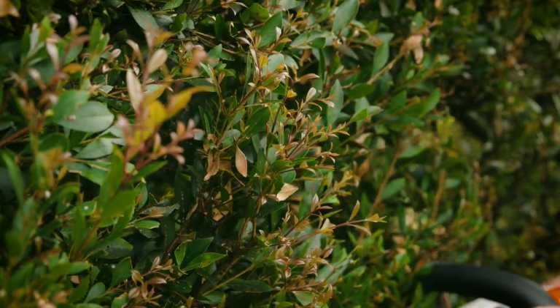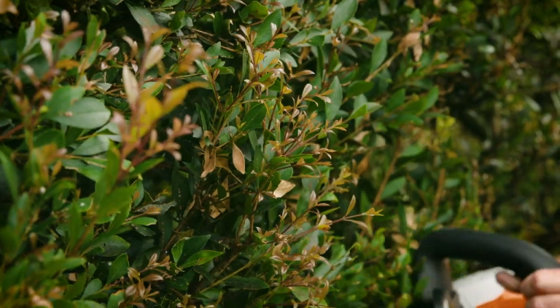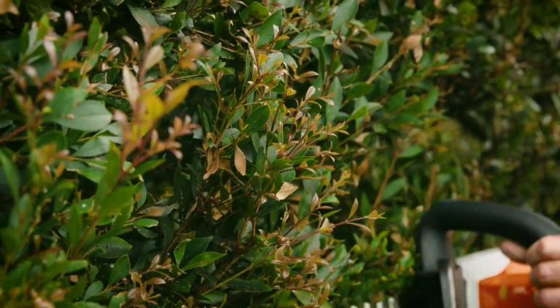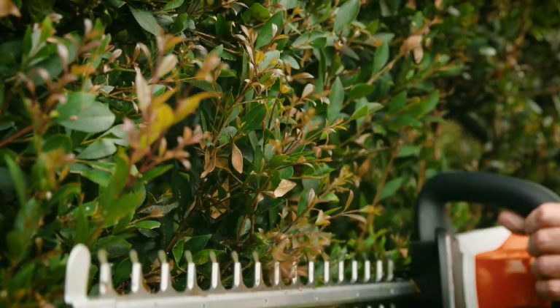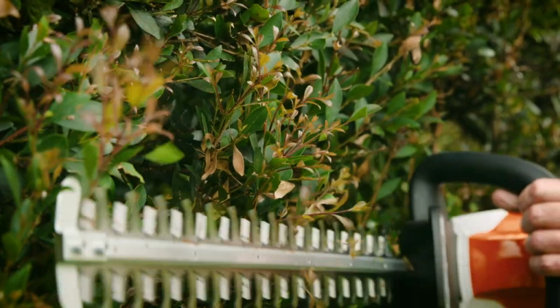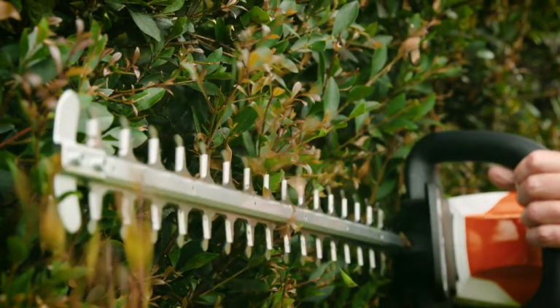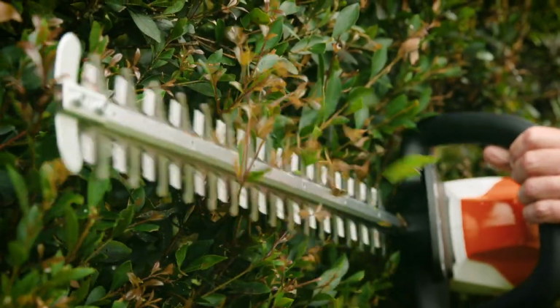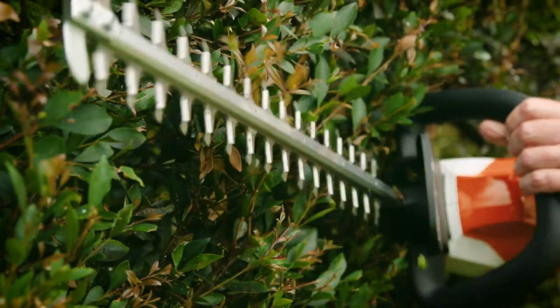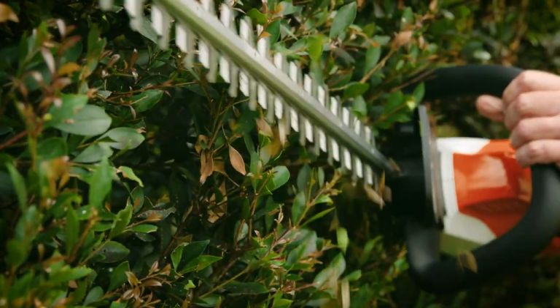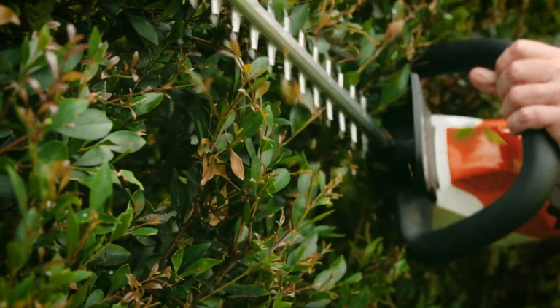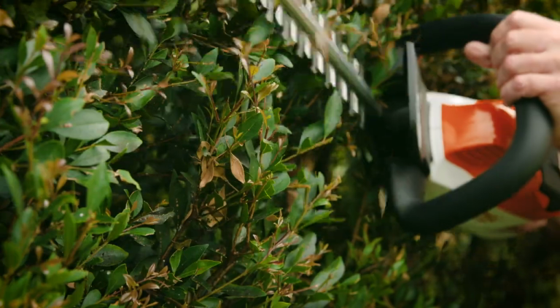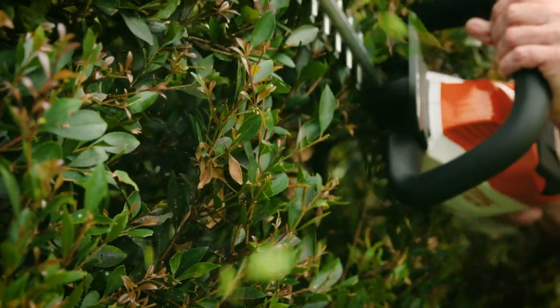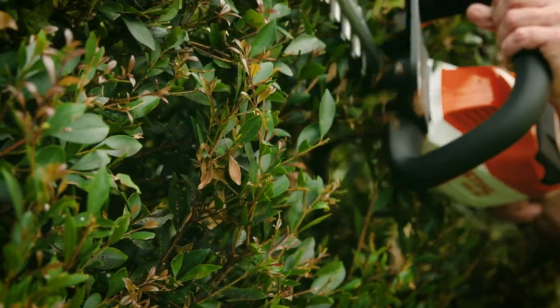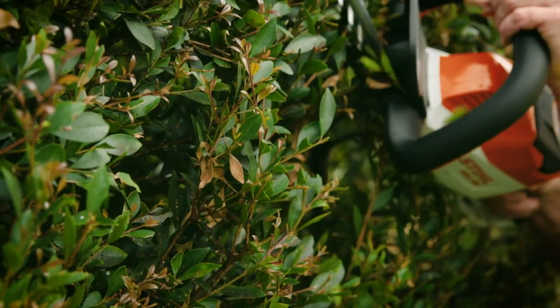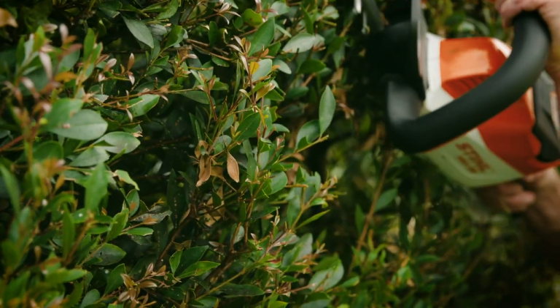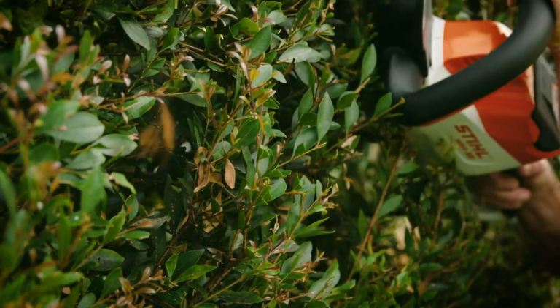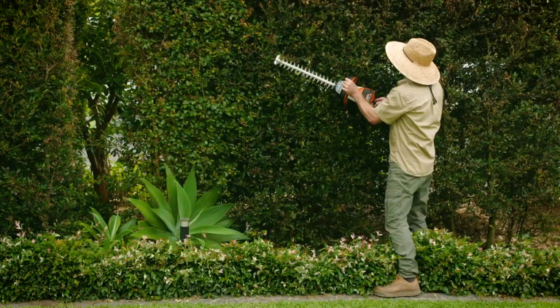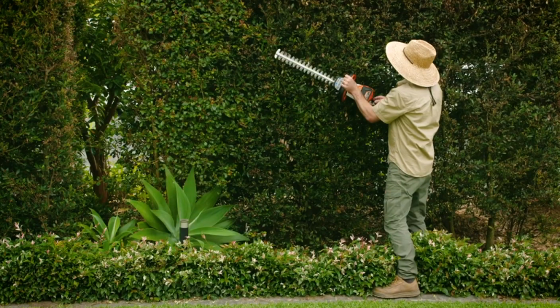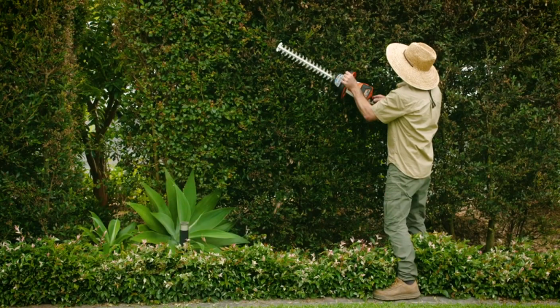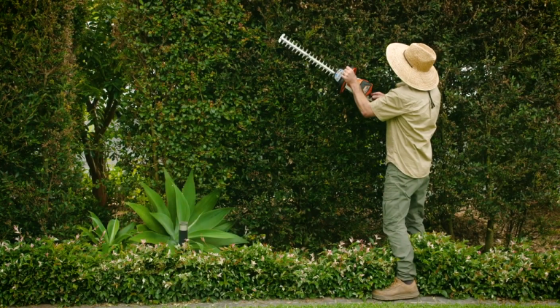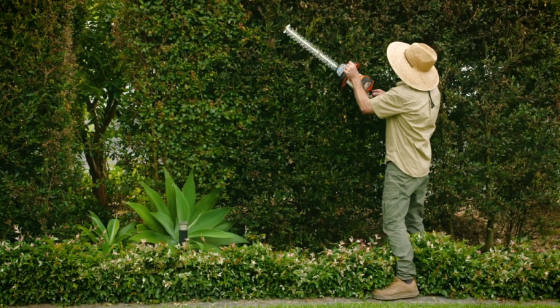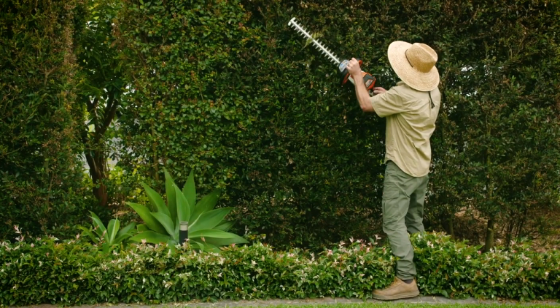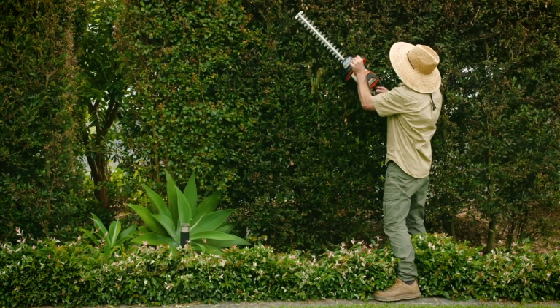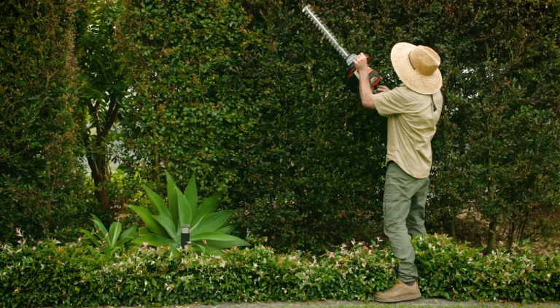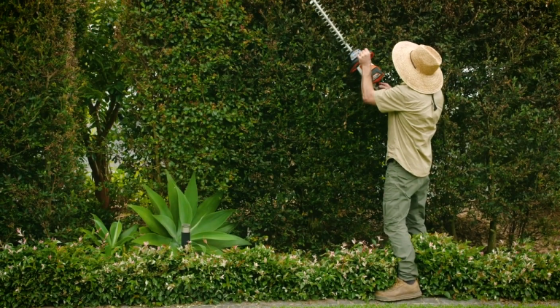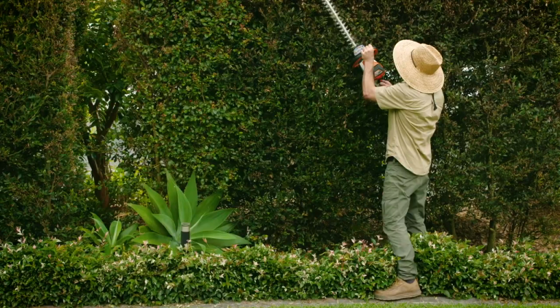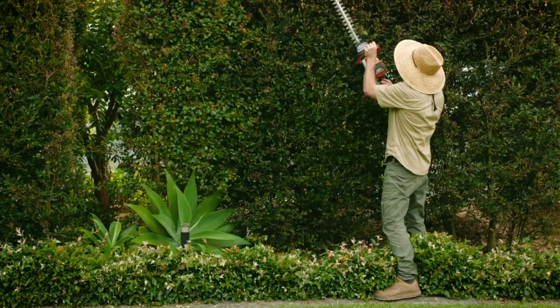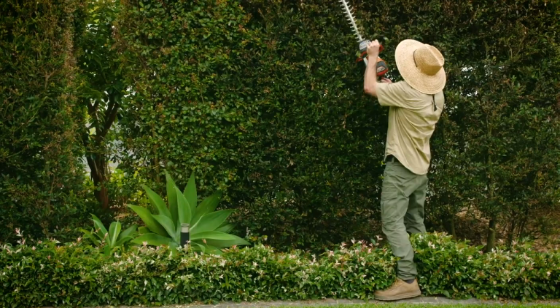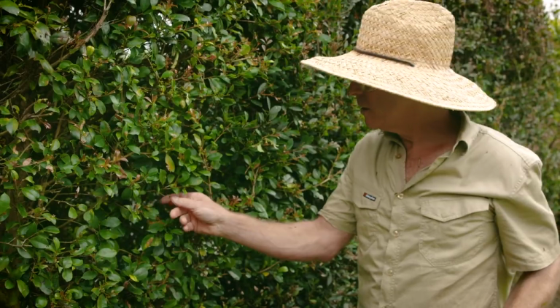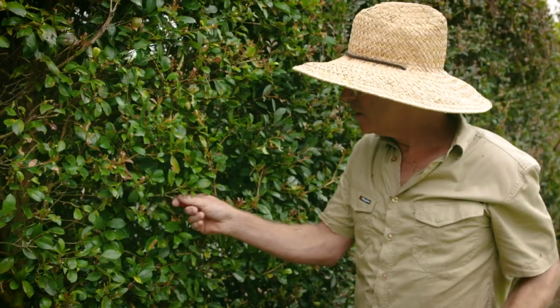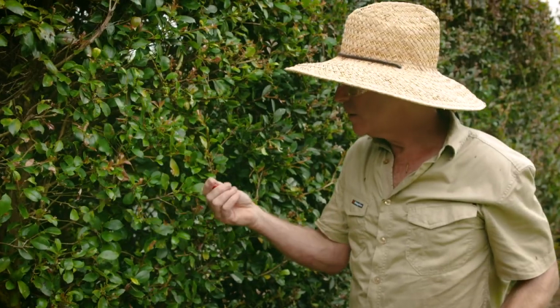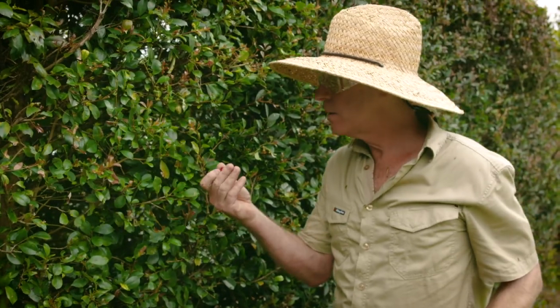Pruning your hedge regularly will encourage dense growth and keep them in shape. And for many hedges, you just can't beat a good hedge trimmer for fast, accurate cutting.